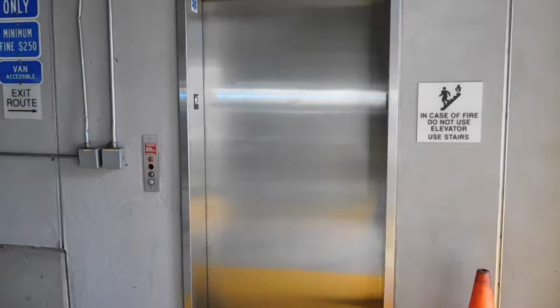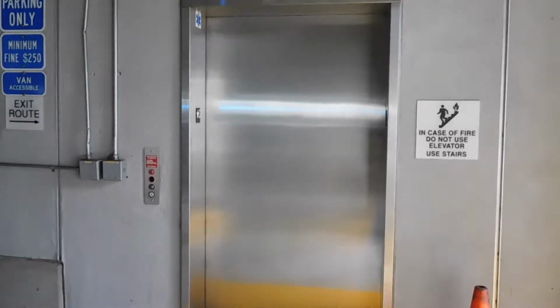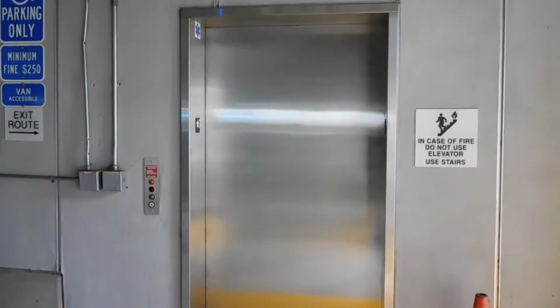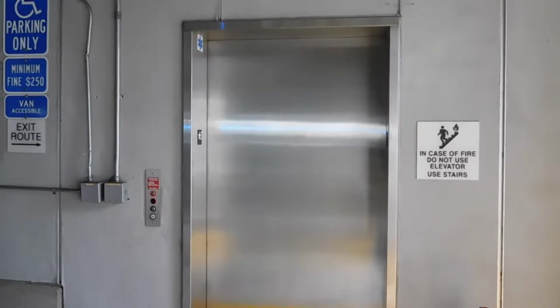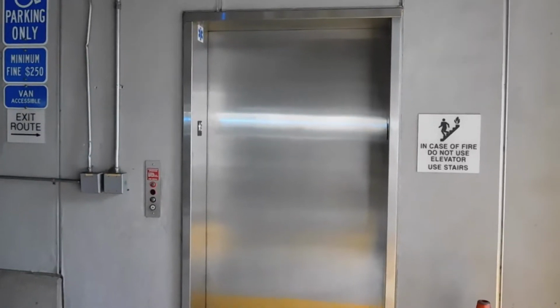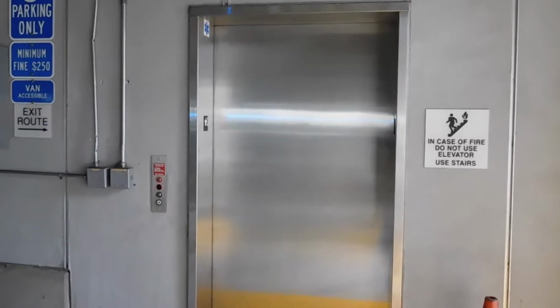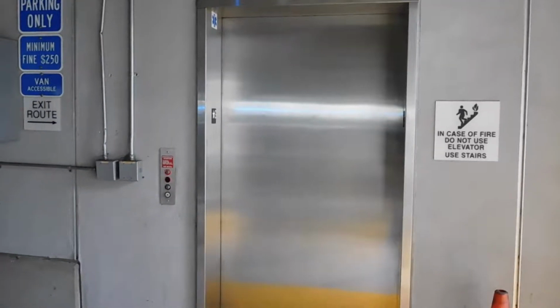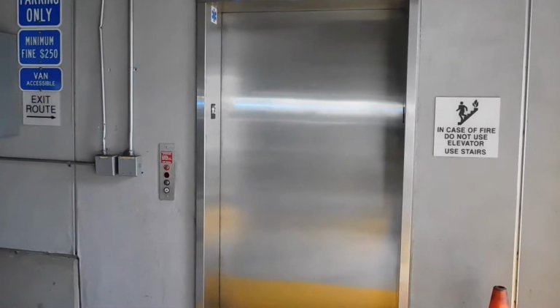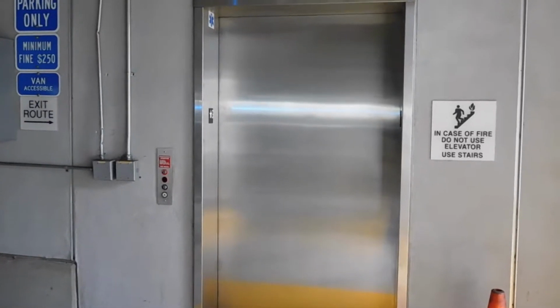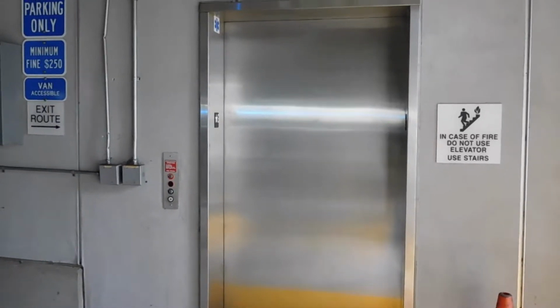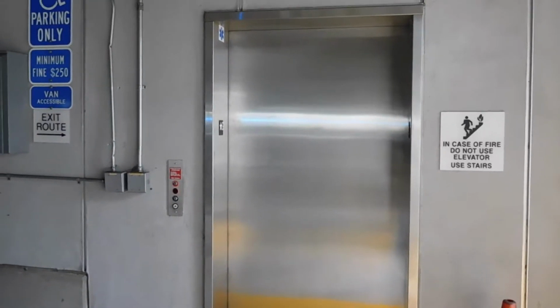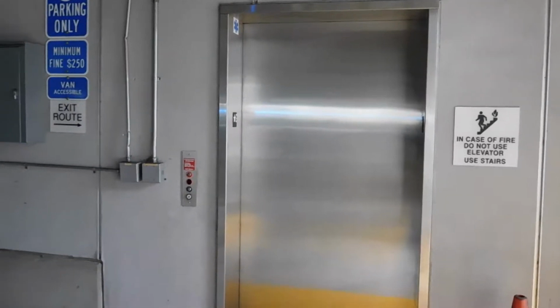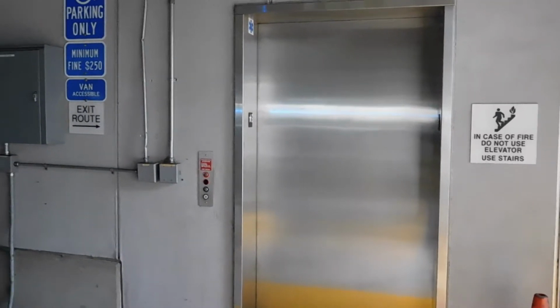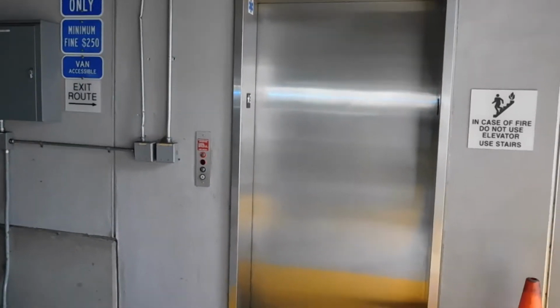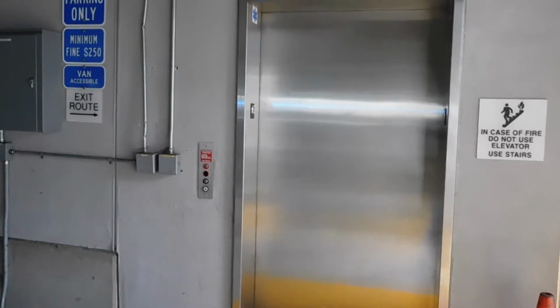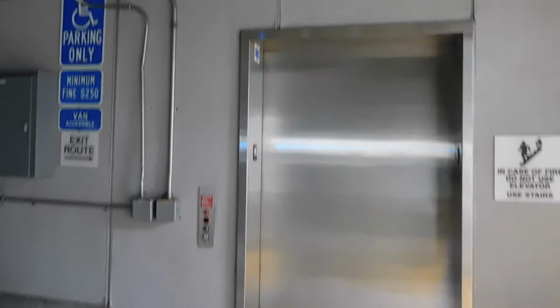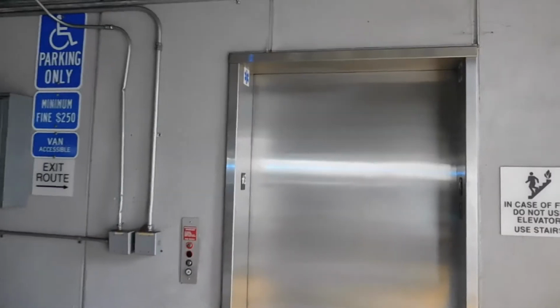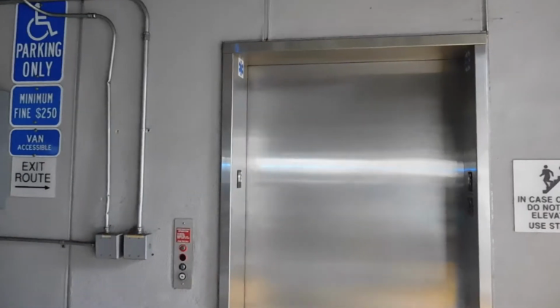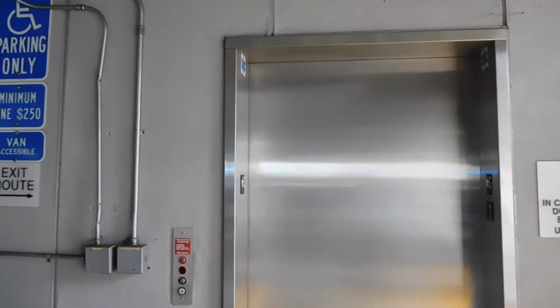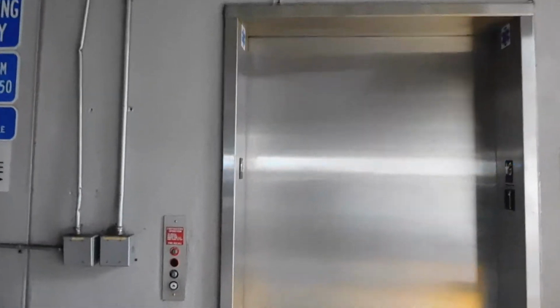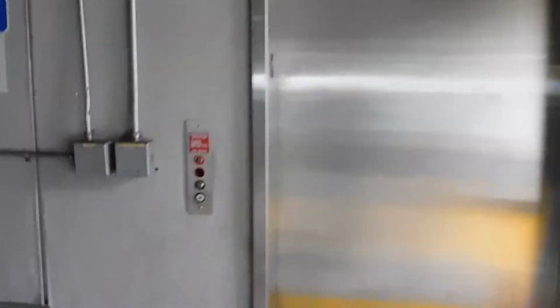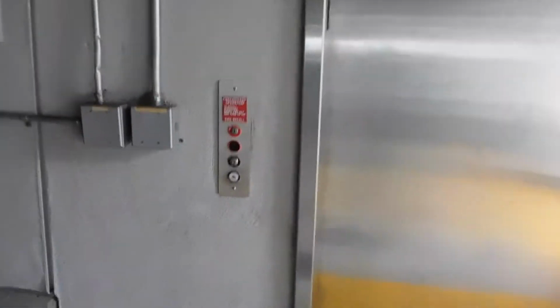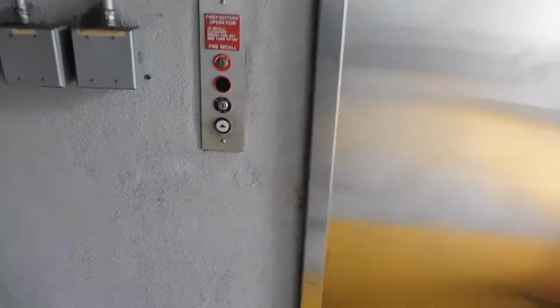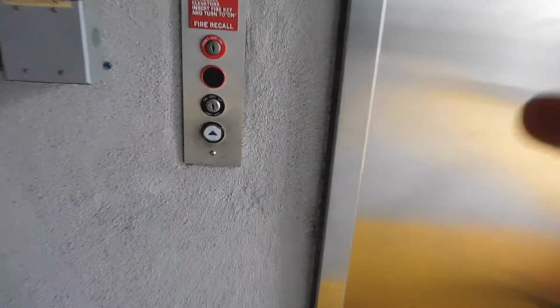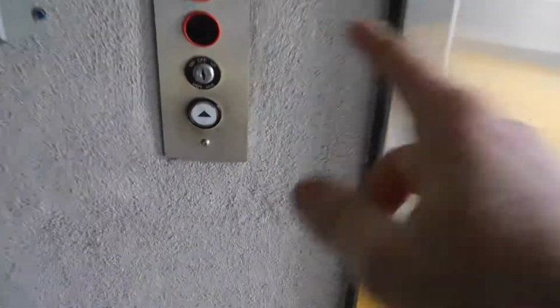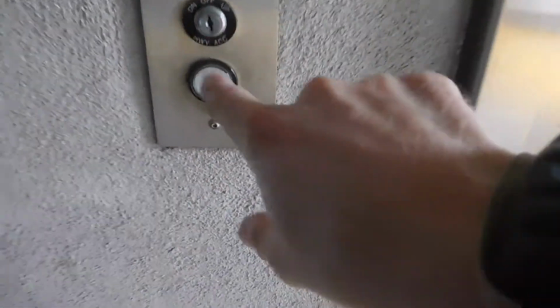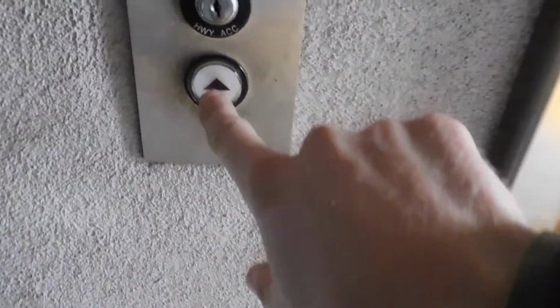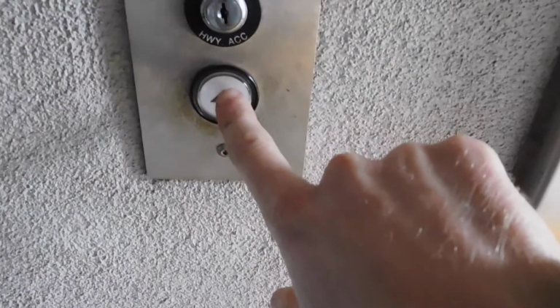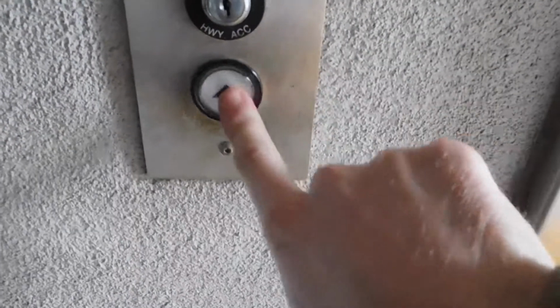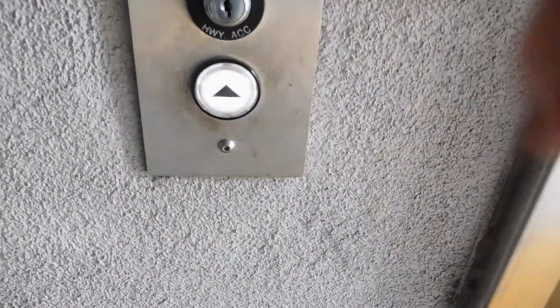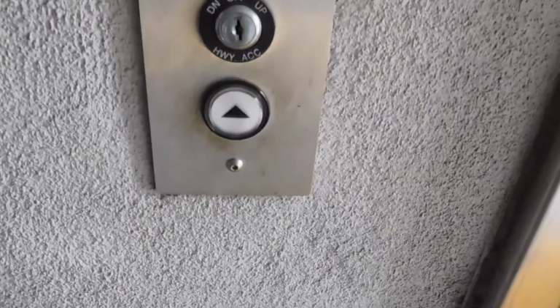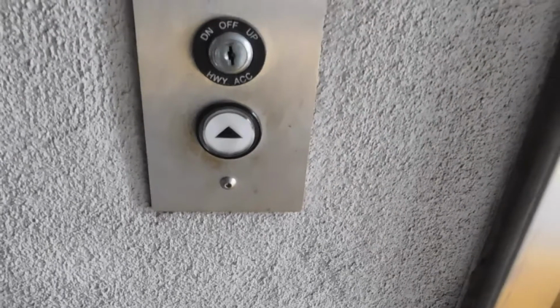This is the glass elevator at the San Diego Continuing Education North City campus. We are in the parking garage, and we have a ThyssenKrupp Synergy here. It's a hydraulic.